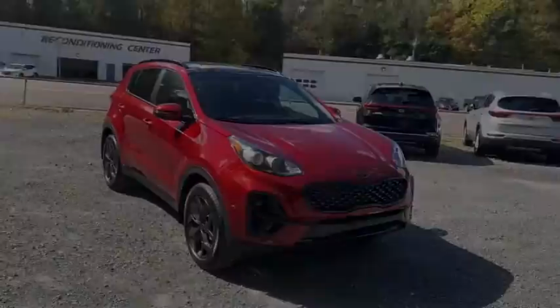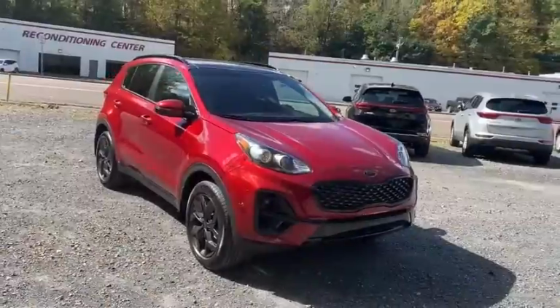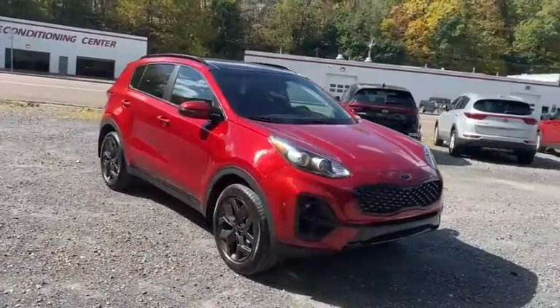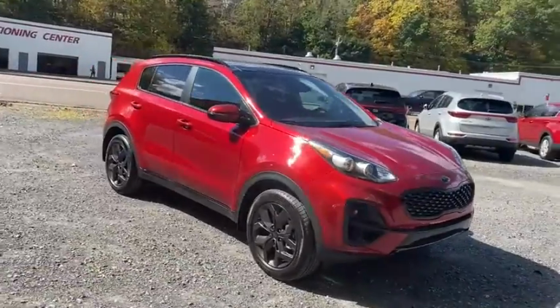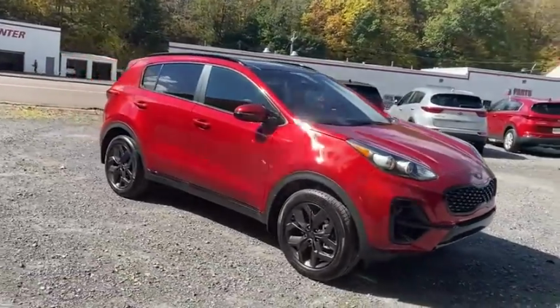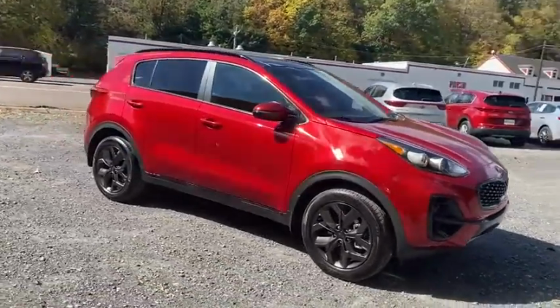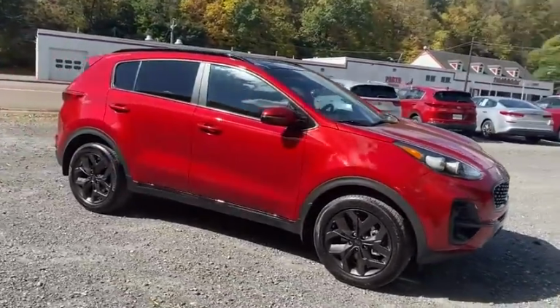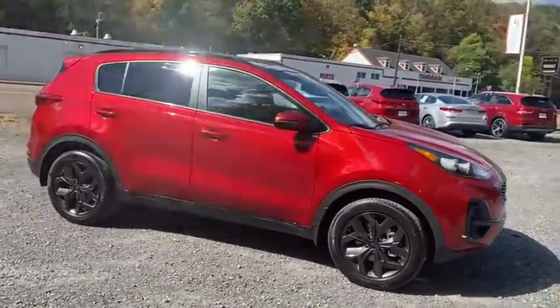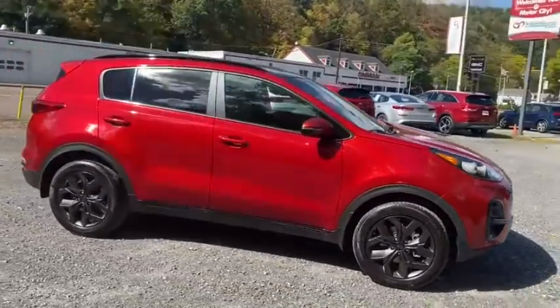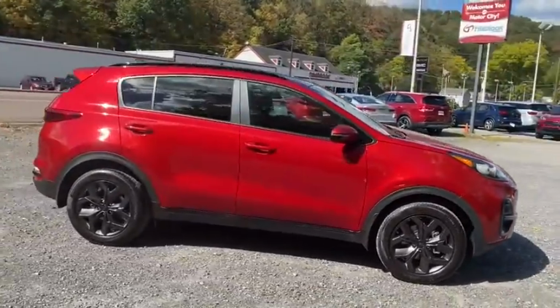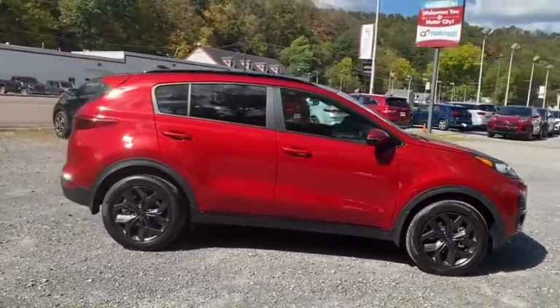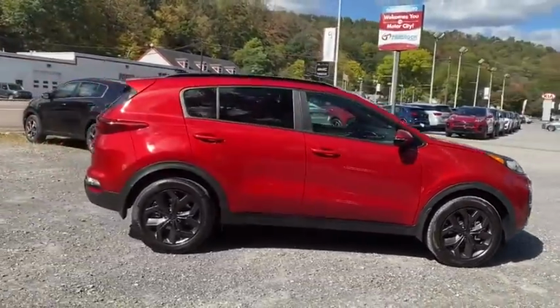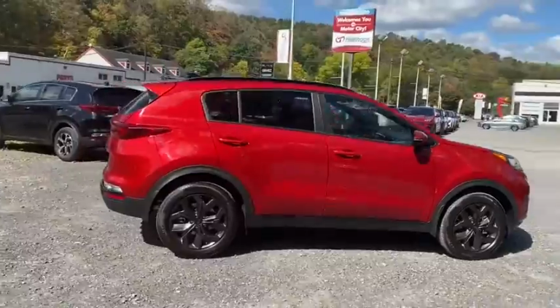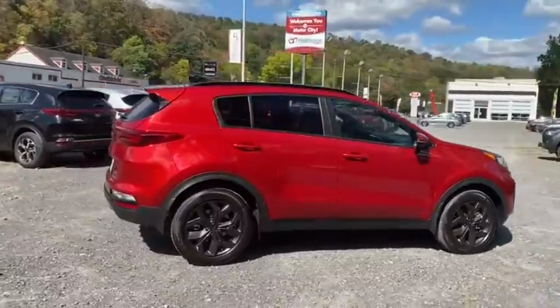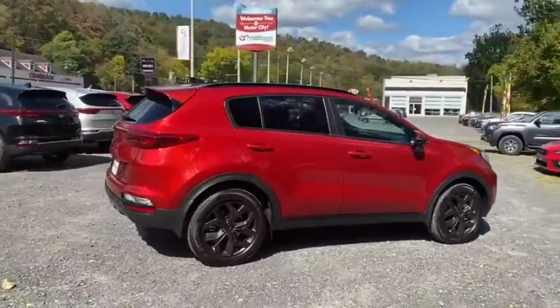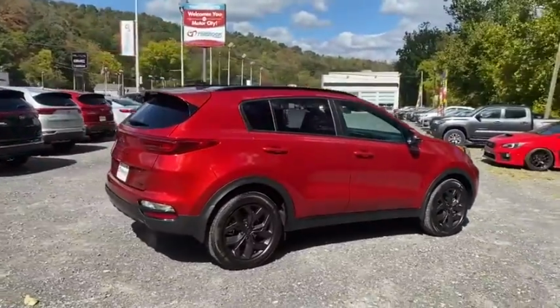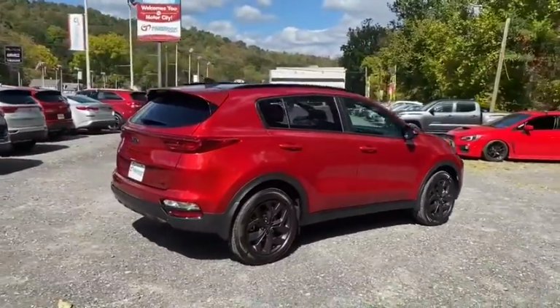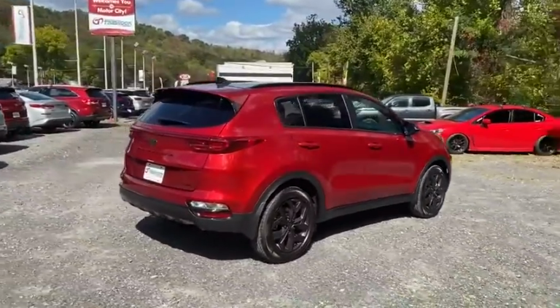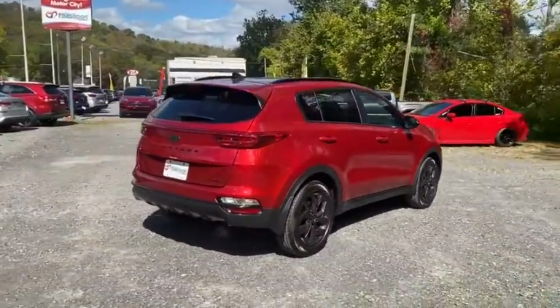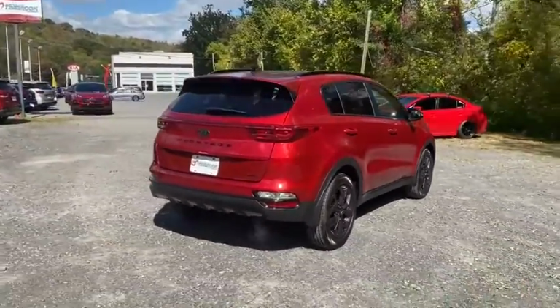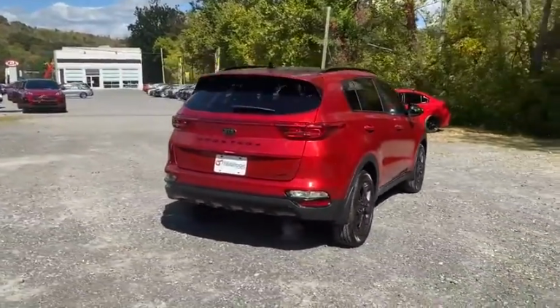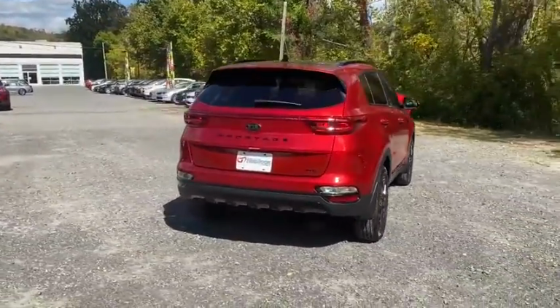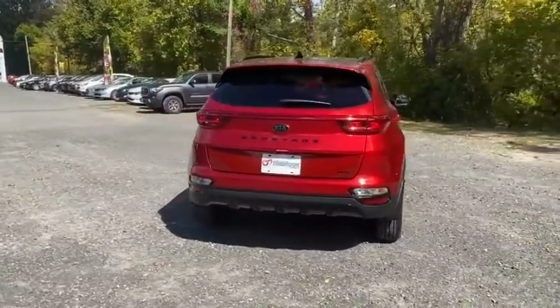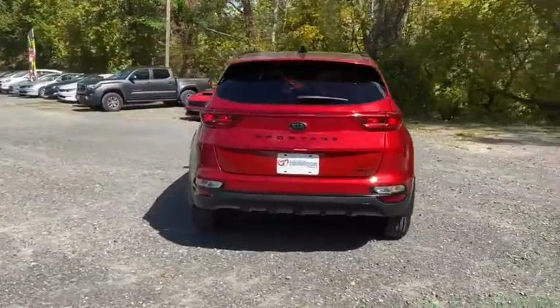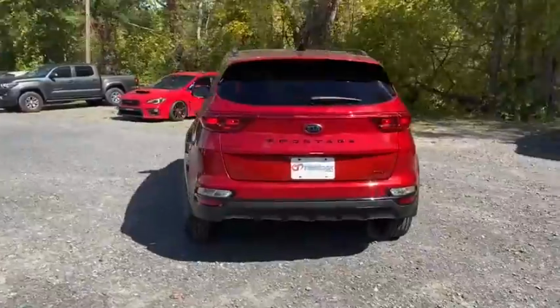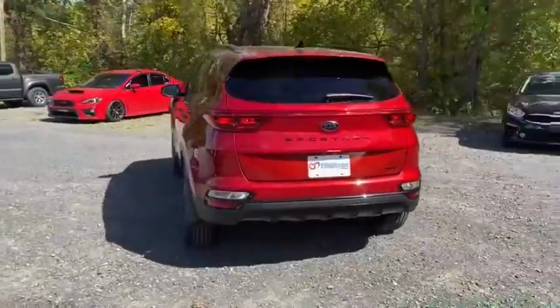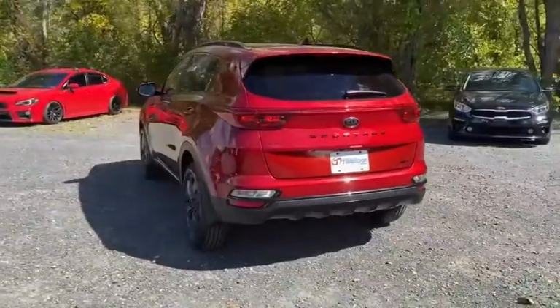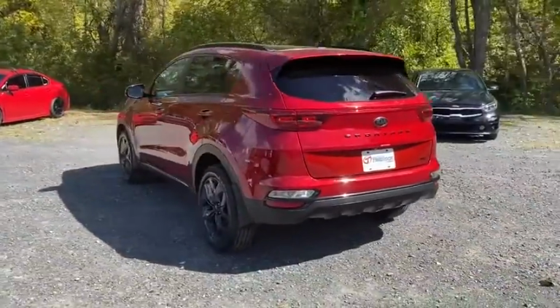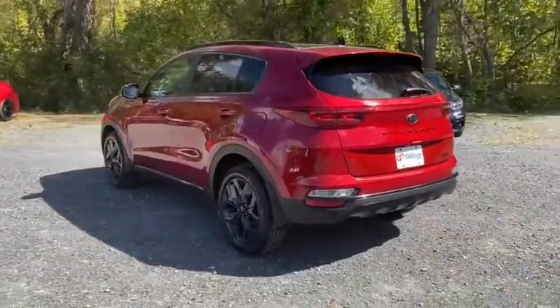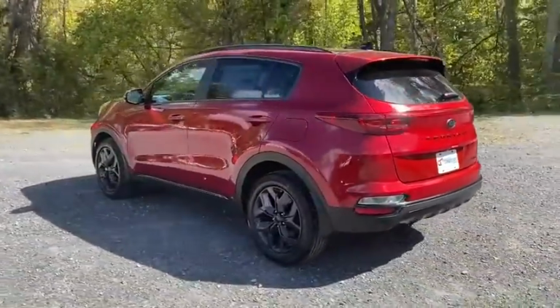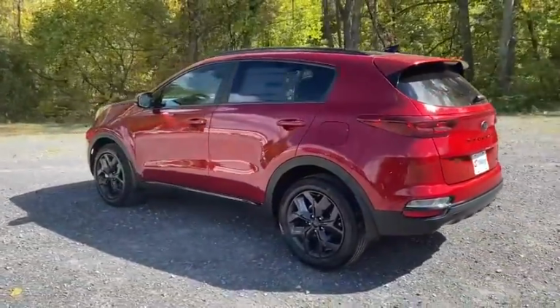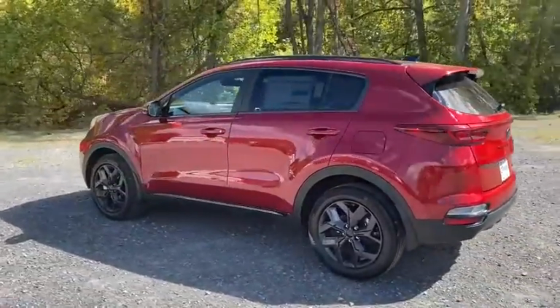You are going to love the 2021 Kia Sportage. With its sleek and stylish exterior and its roomy, feature-laden interior, the Sportage both looks good and performs well on the road. Here are some of this vehicle's great options.